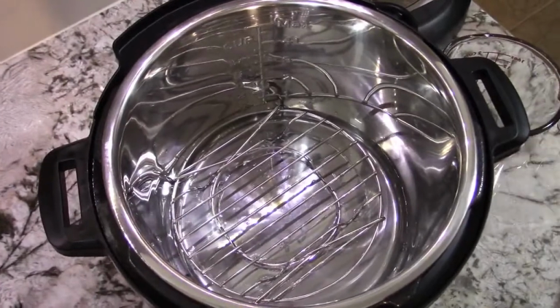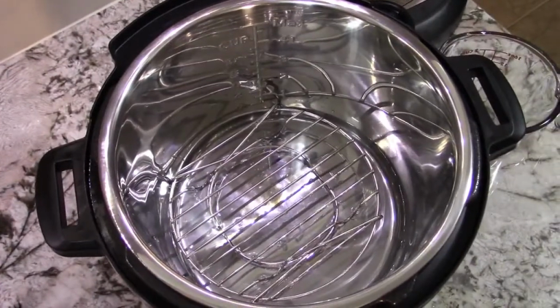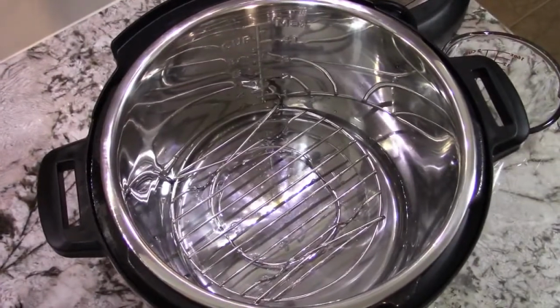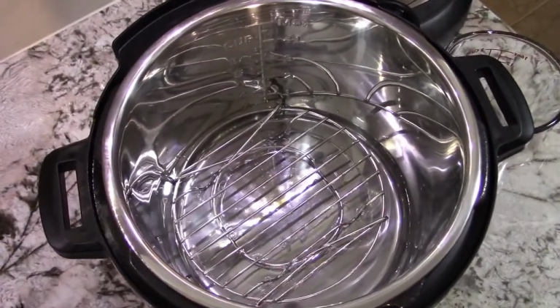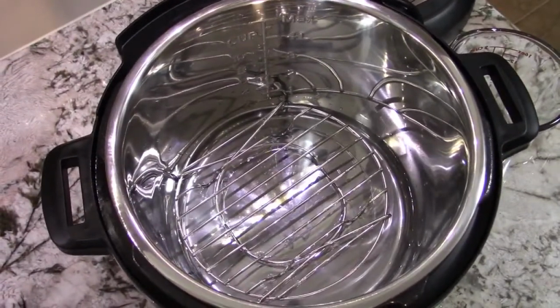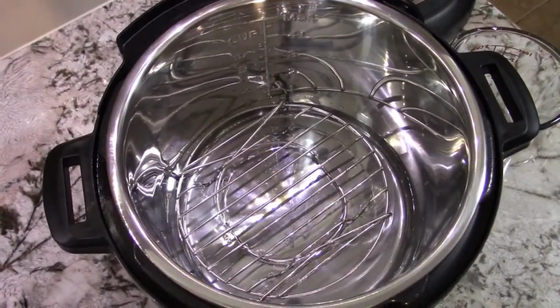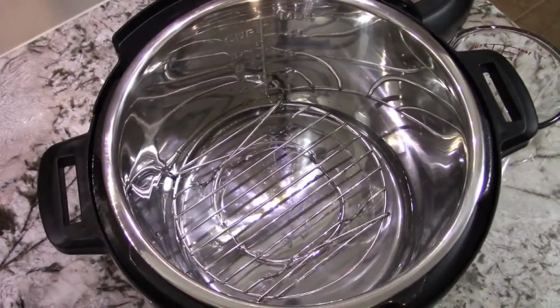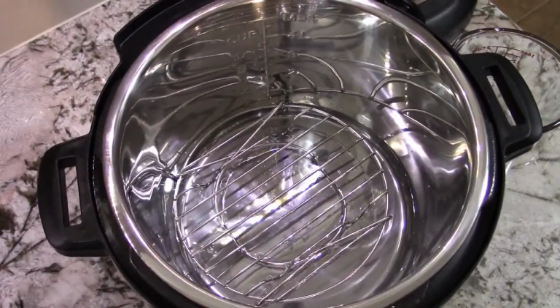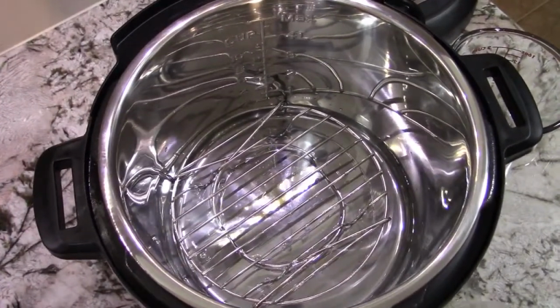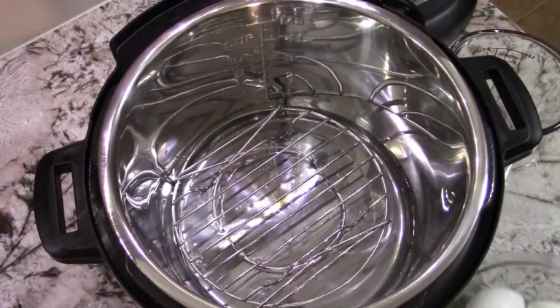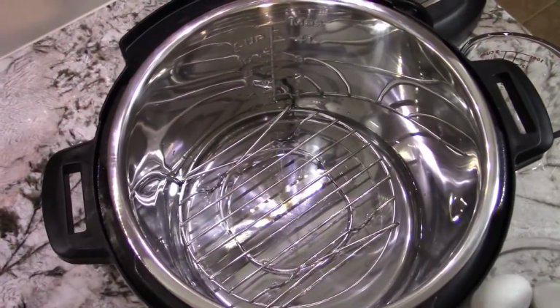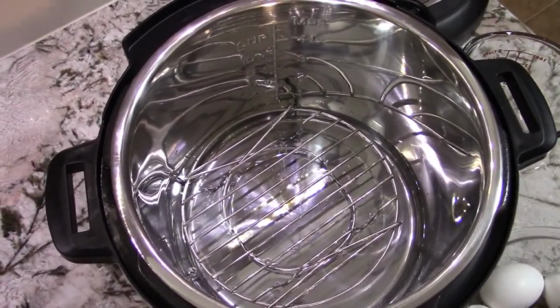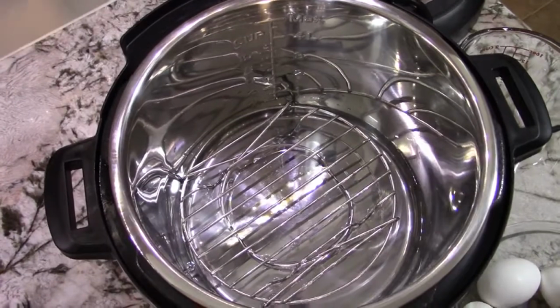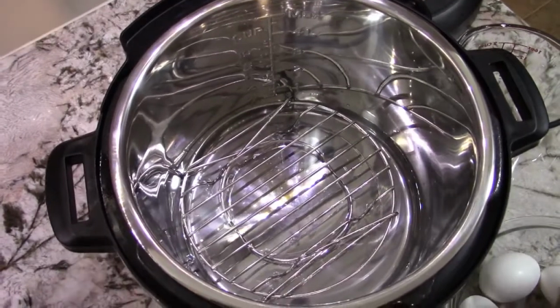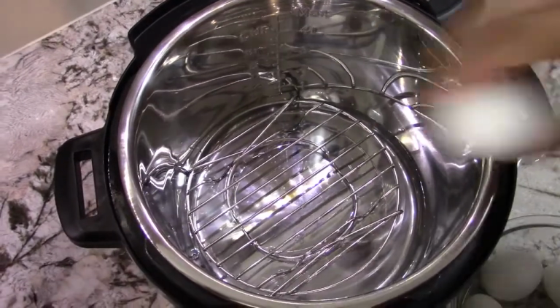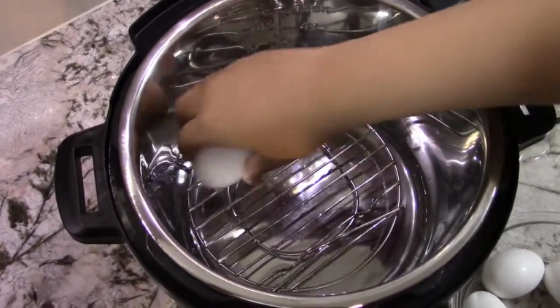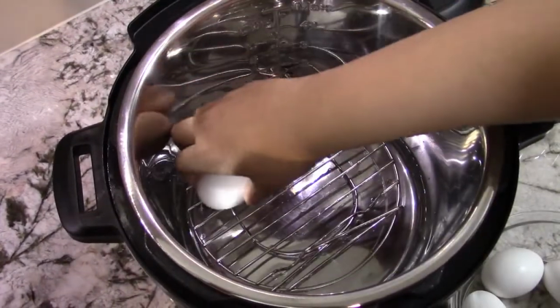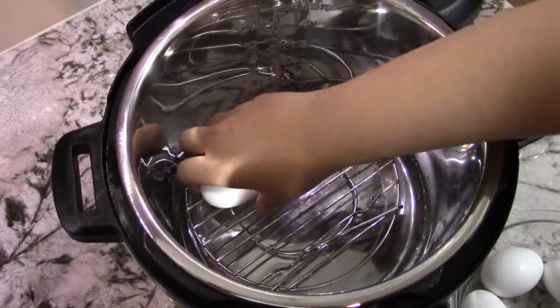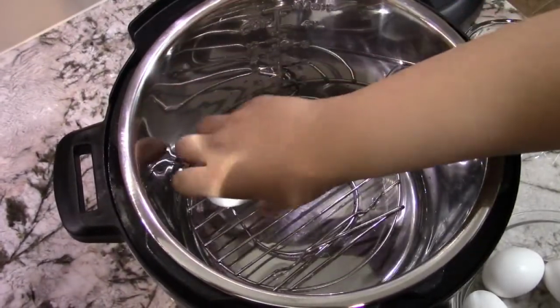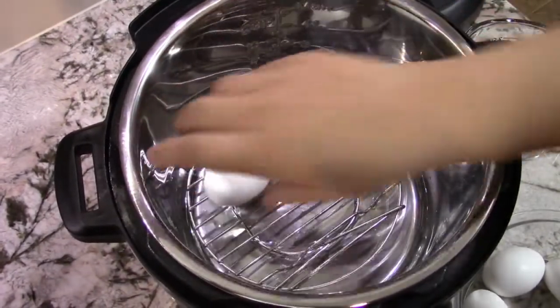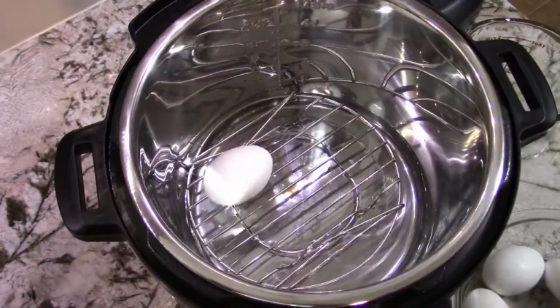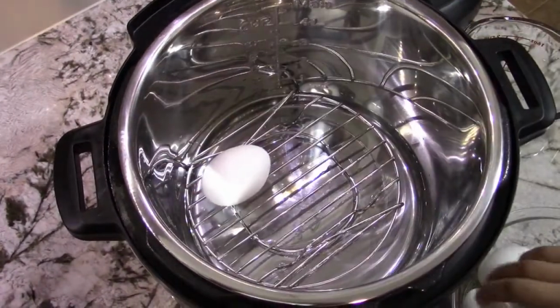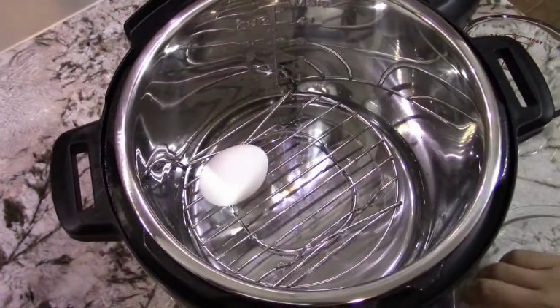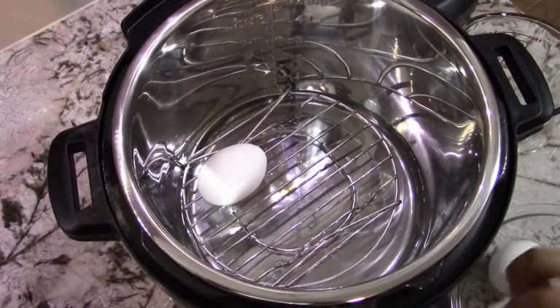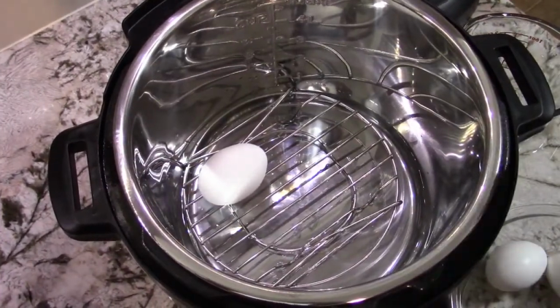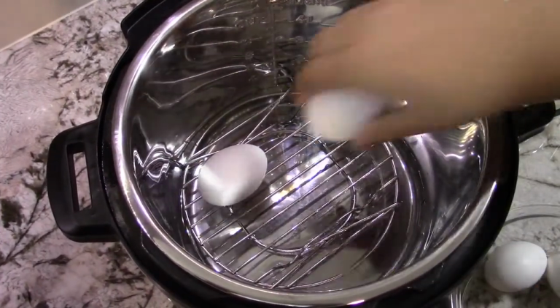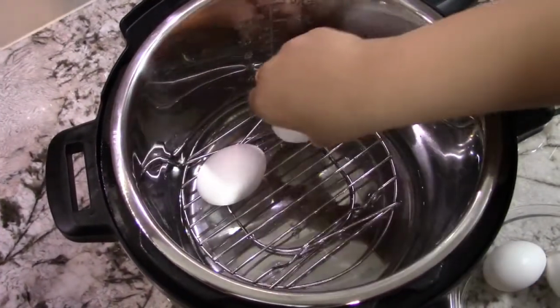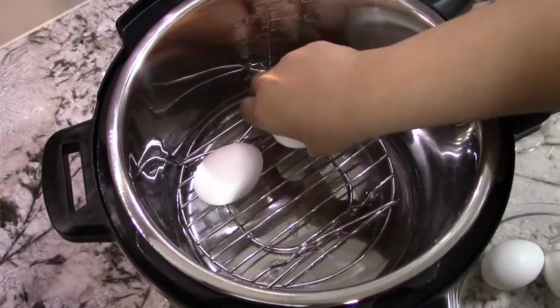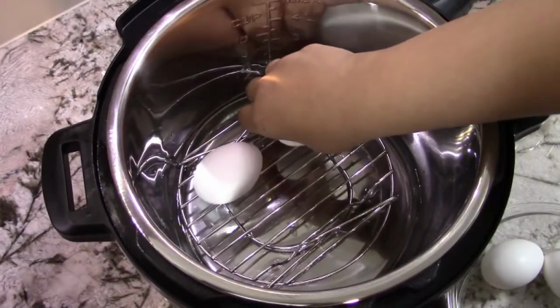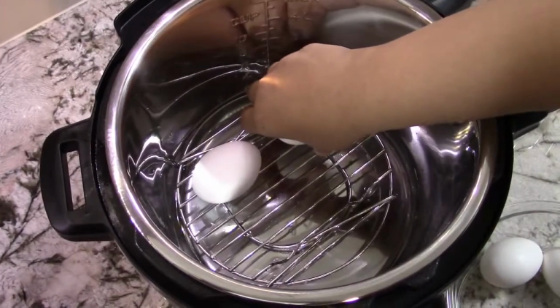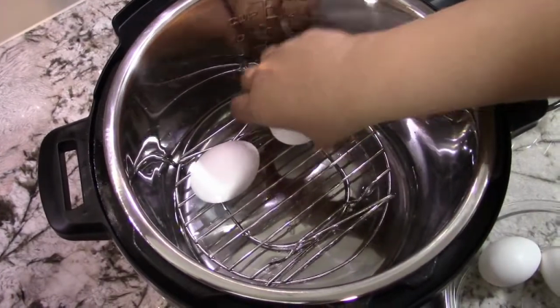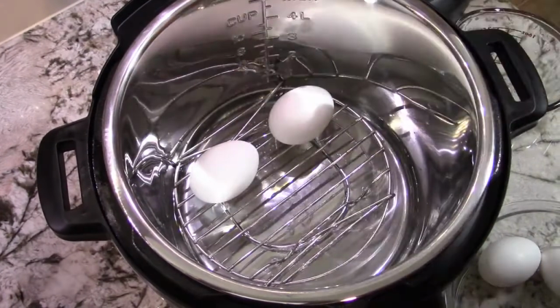Then I'm going to place the eggs onto the chavai. You can add as many eggs as you like, even stack them if you need to. Today I'm just making four.